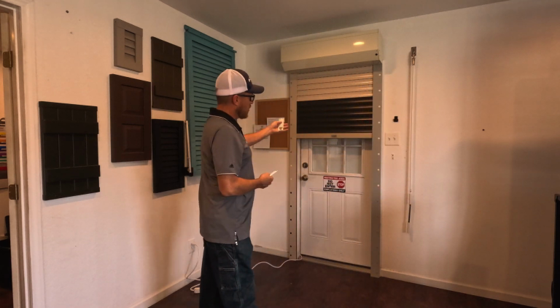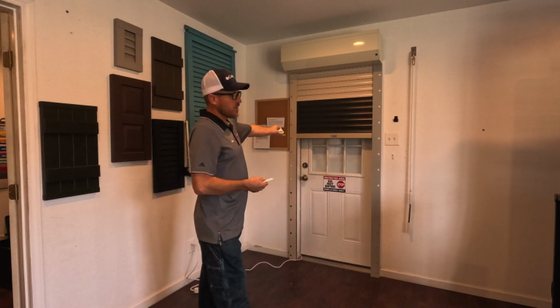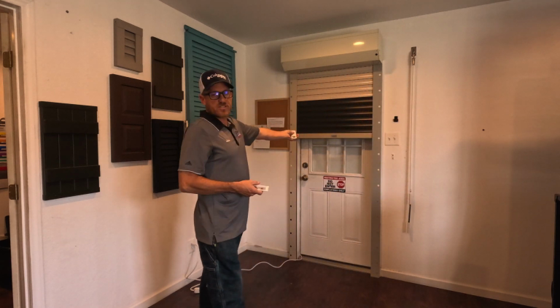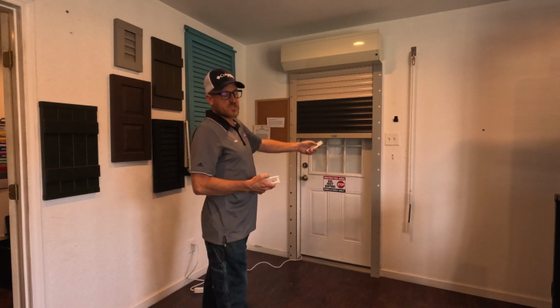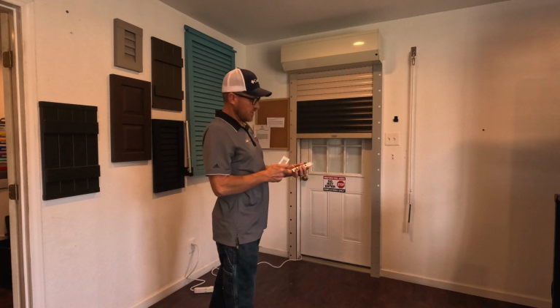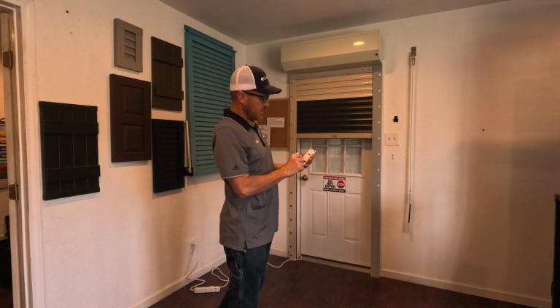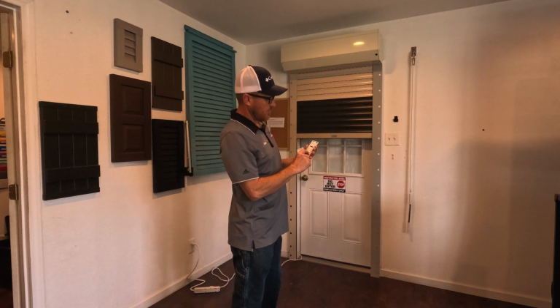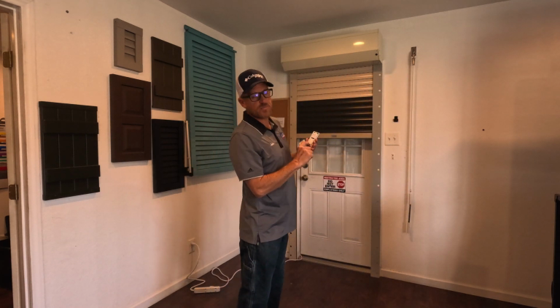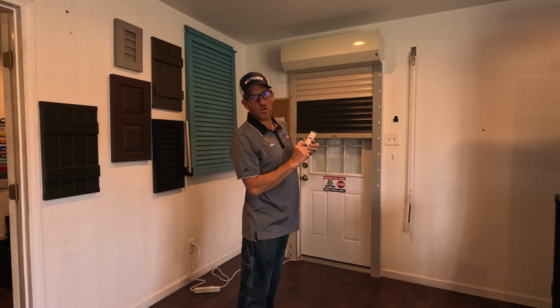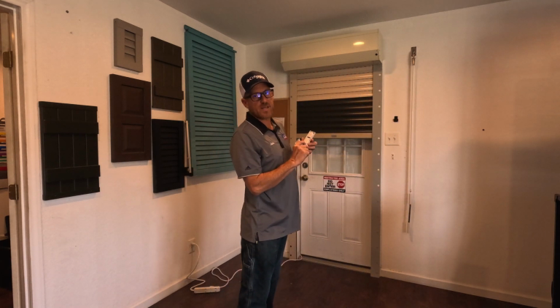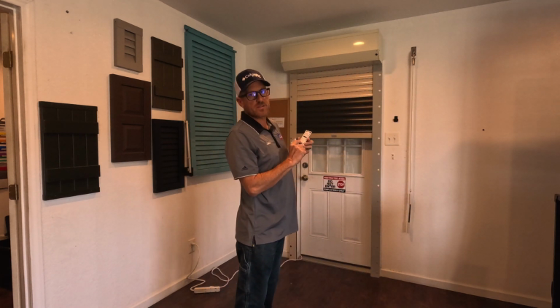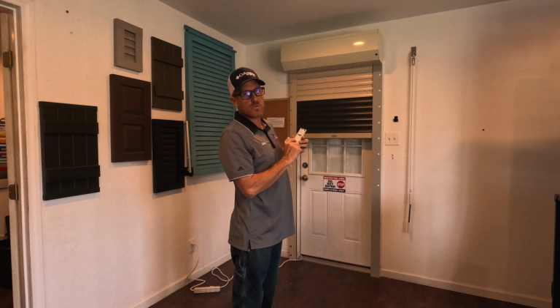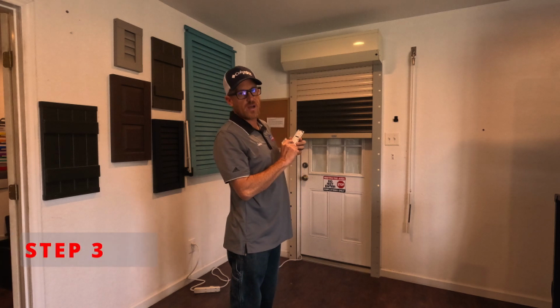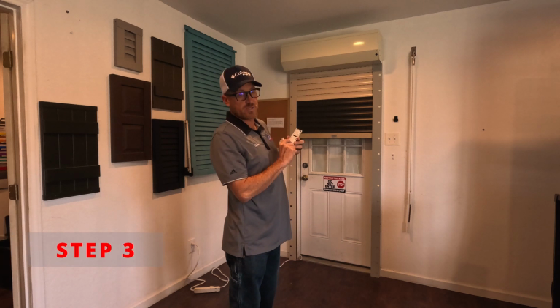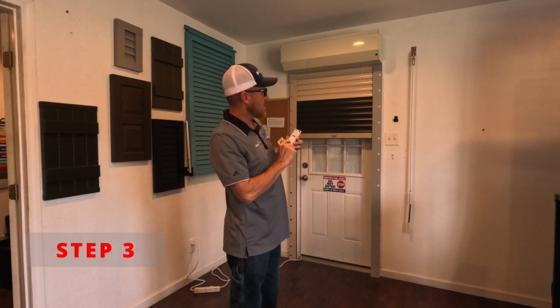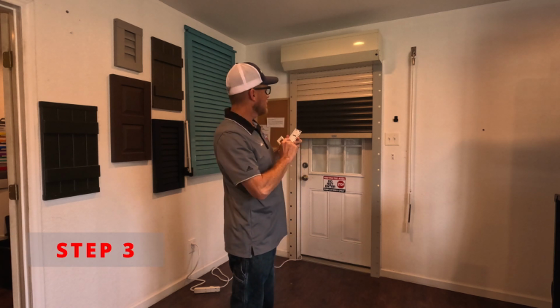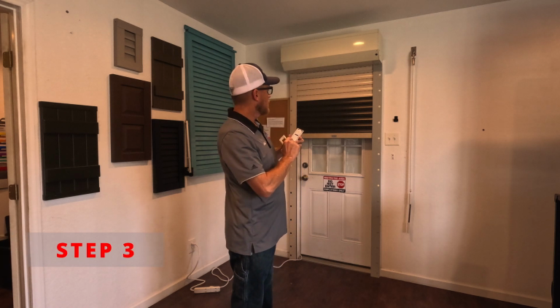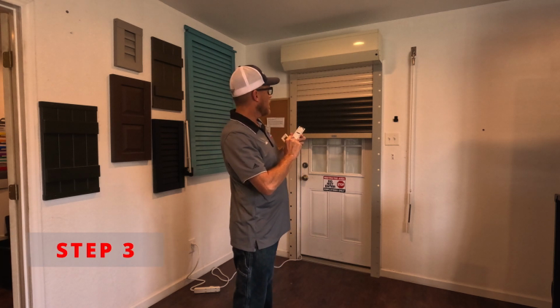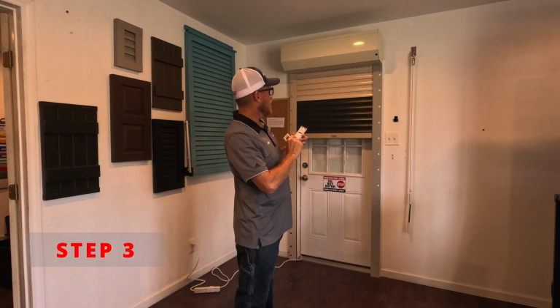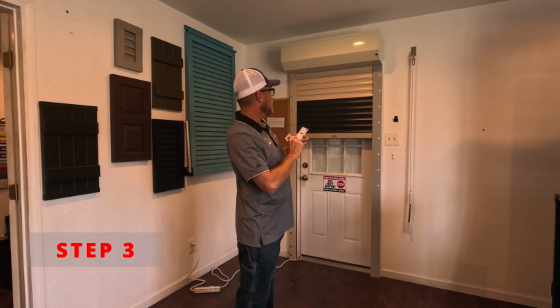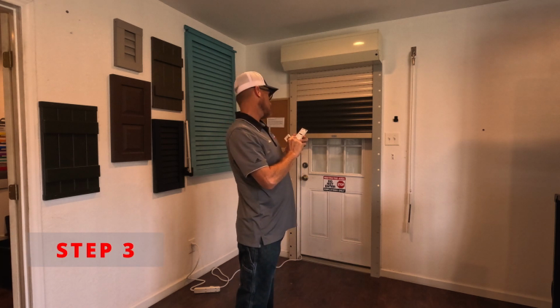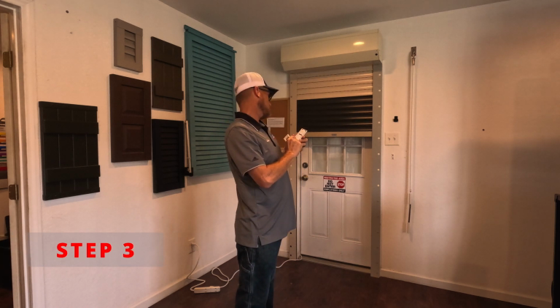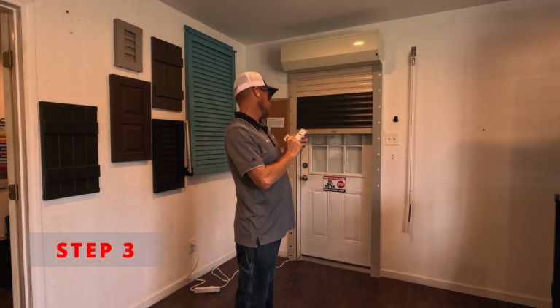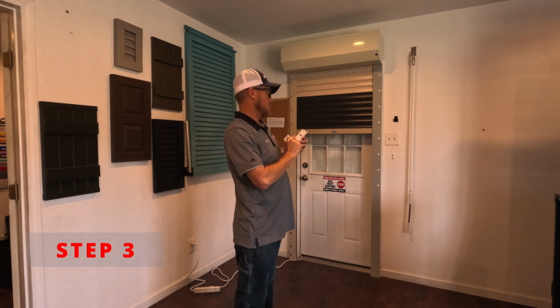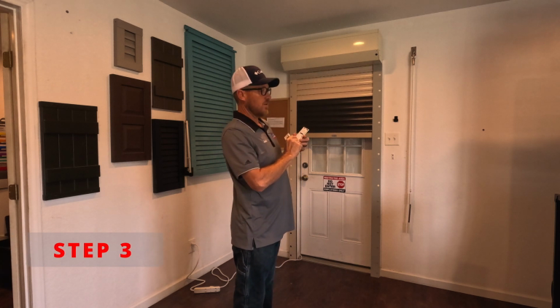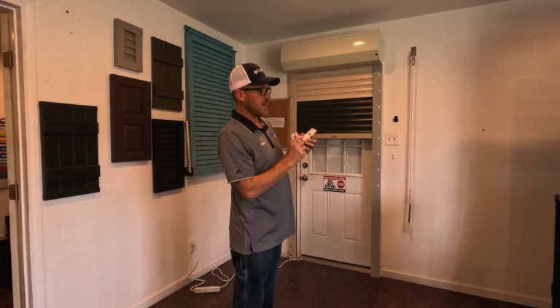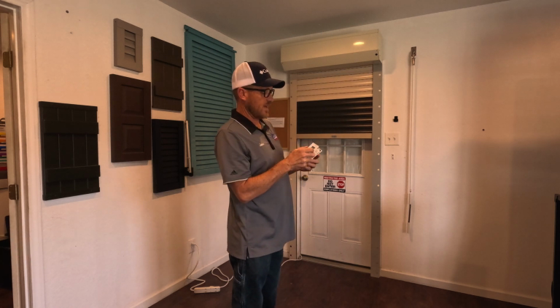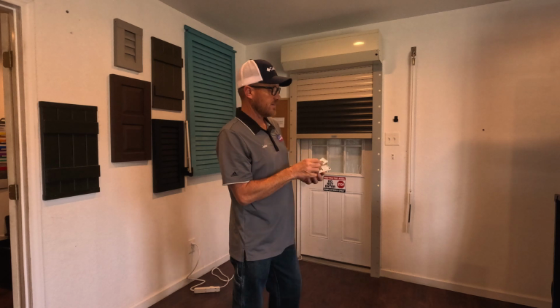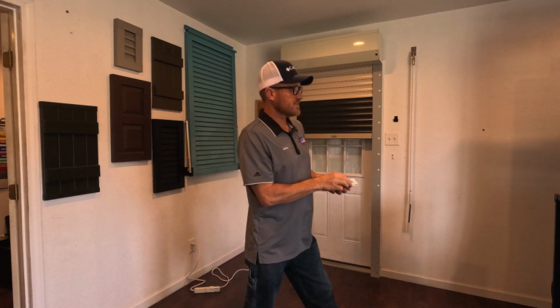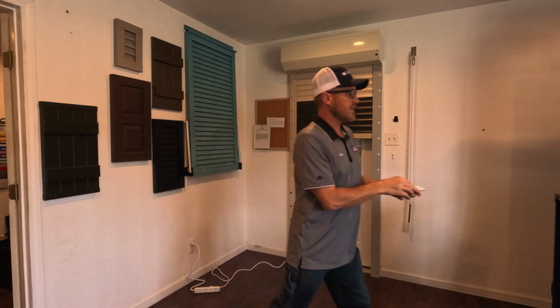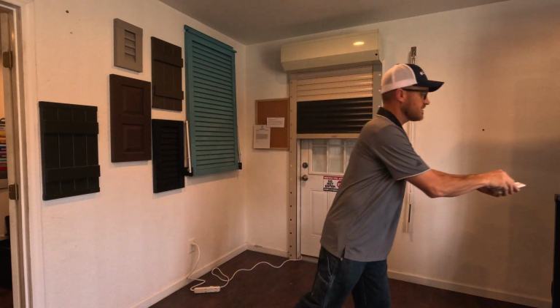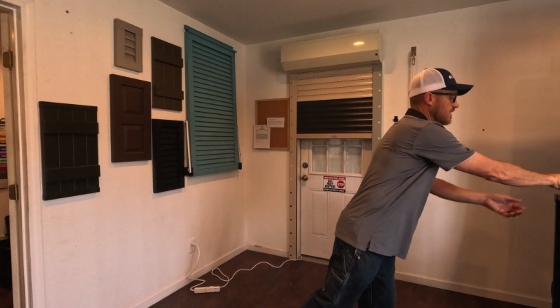We're going to run our shutter to the center position. We're going to hit and press programming until the mode responds with a jog. And we got that. Set that to the side.